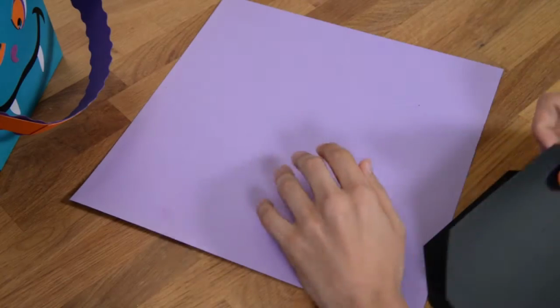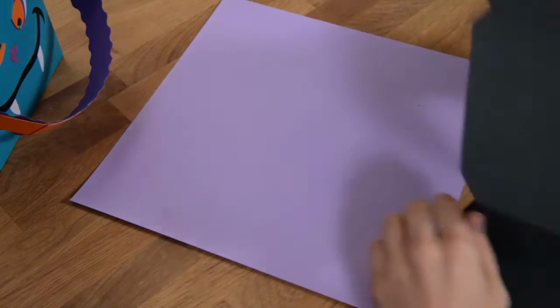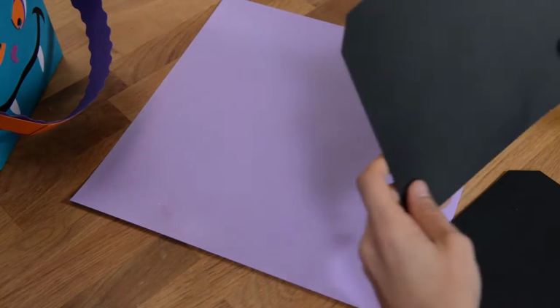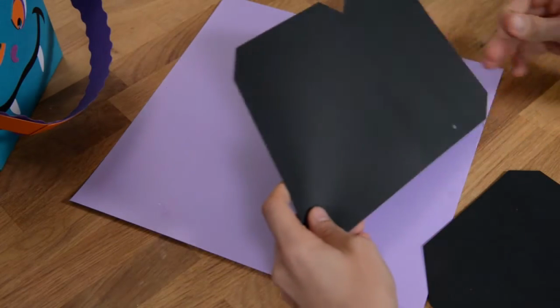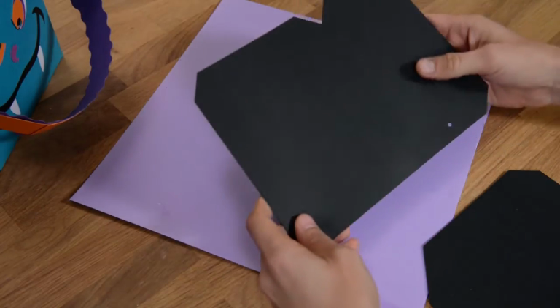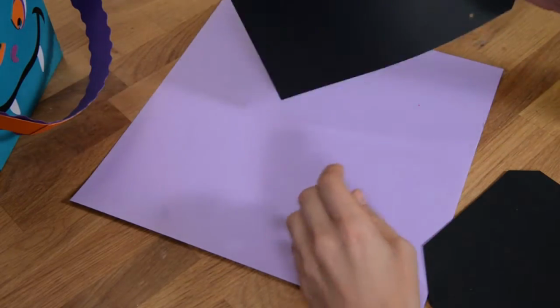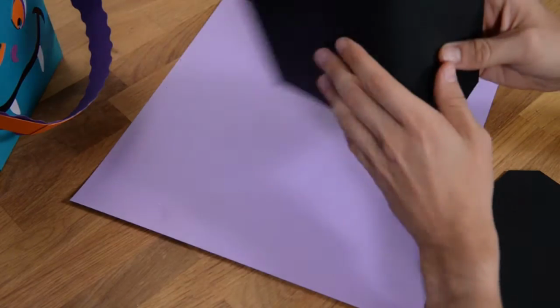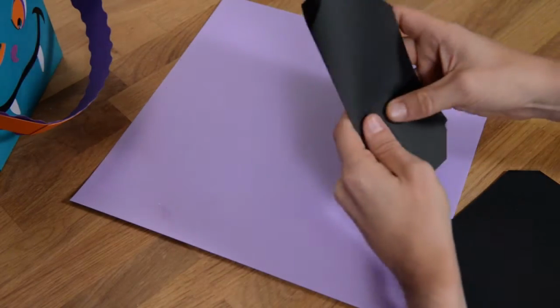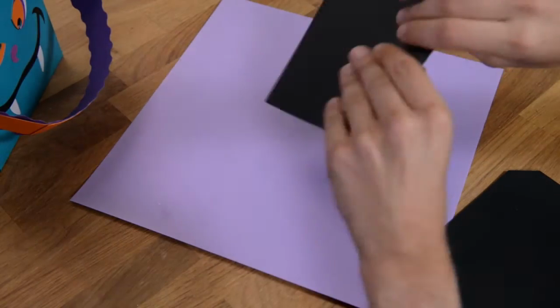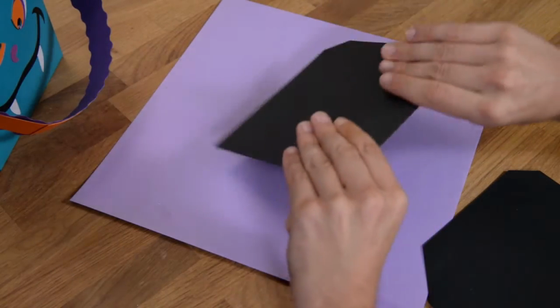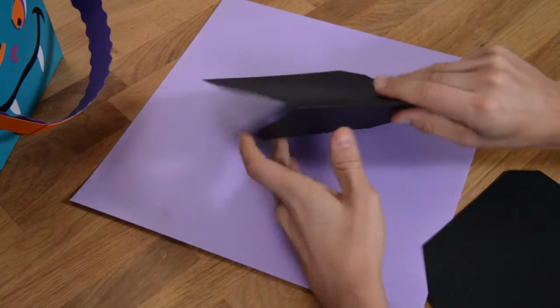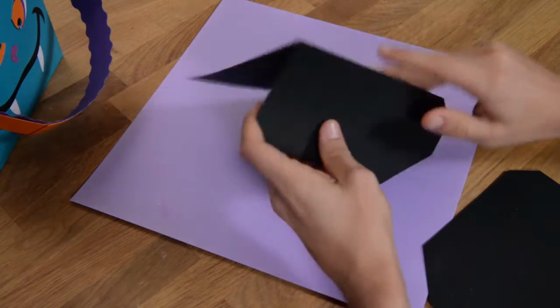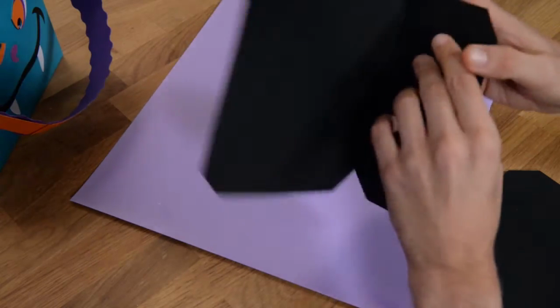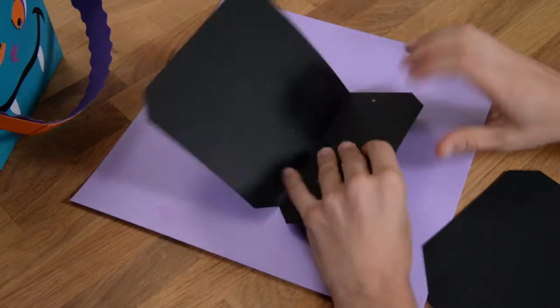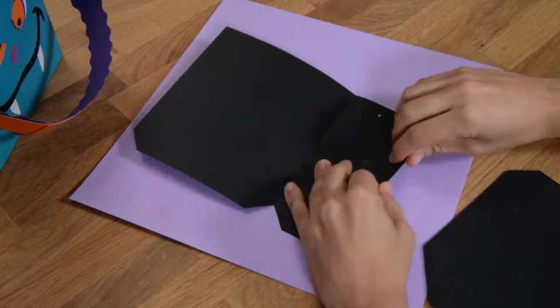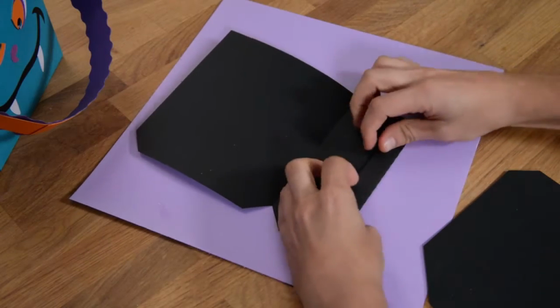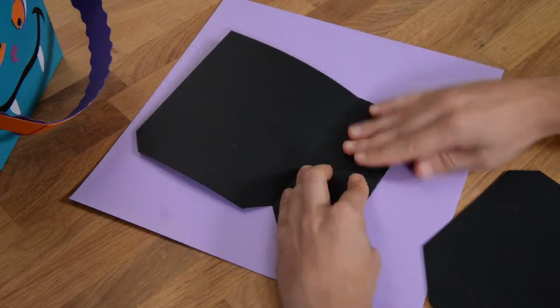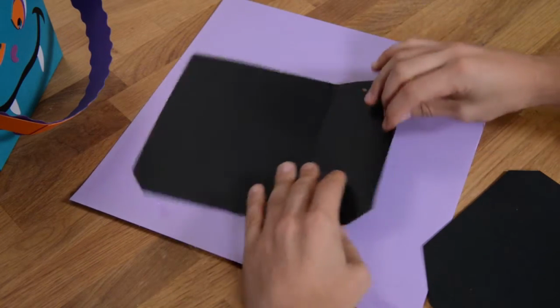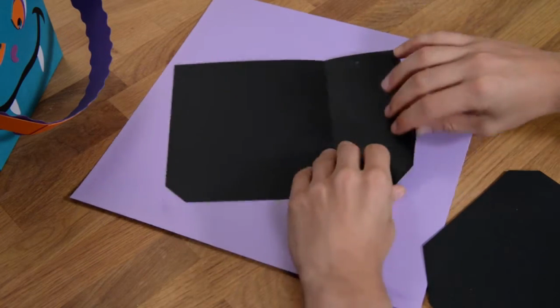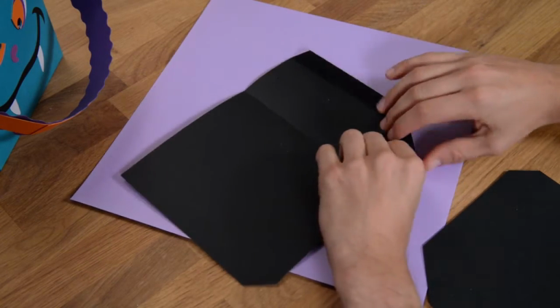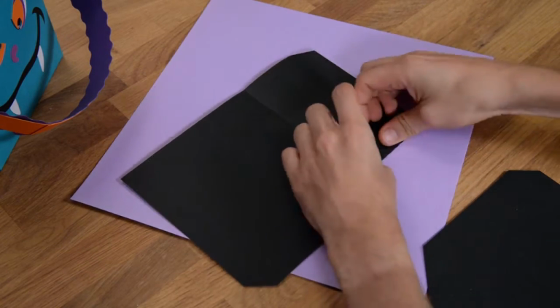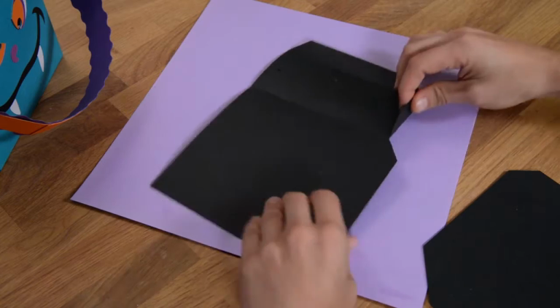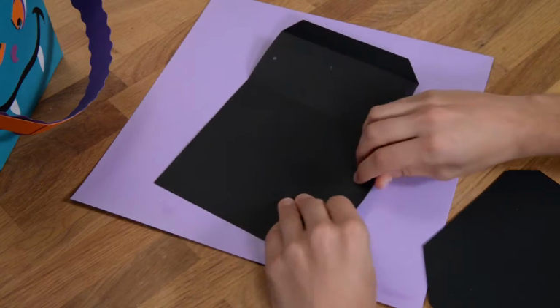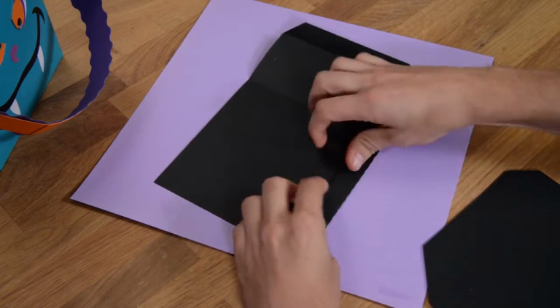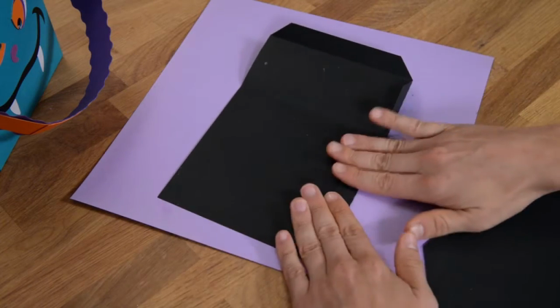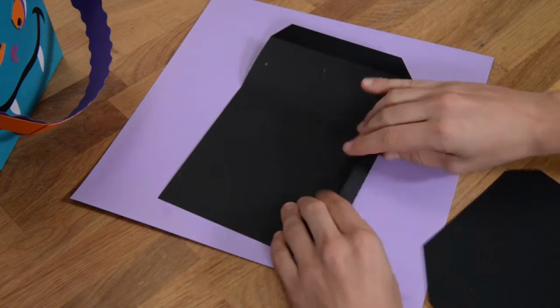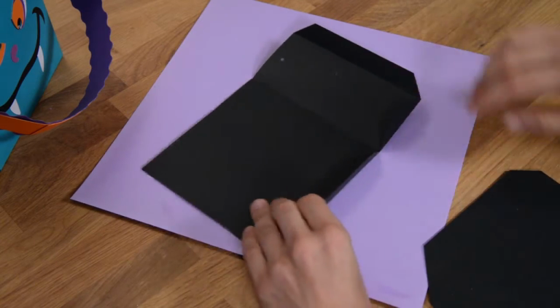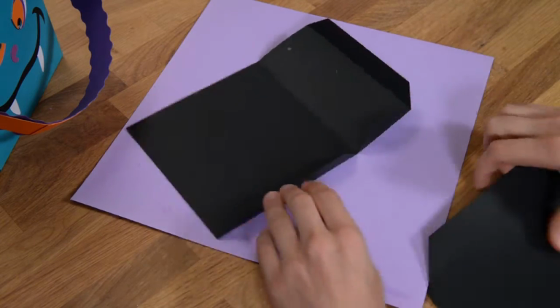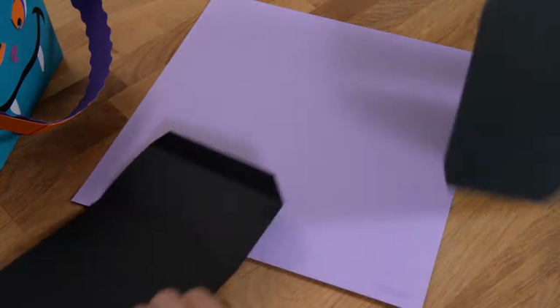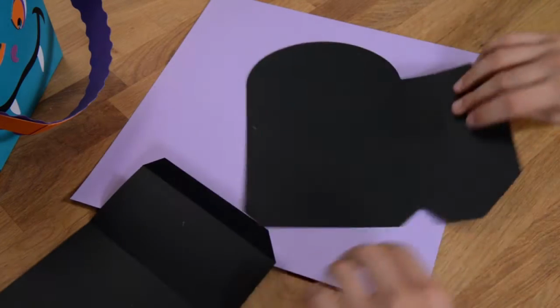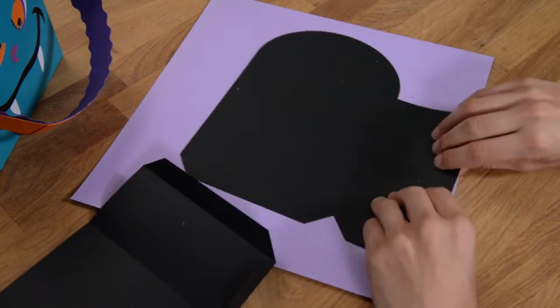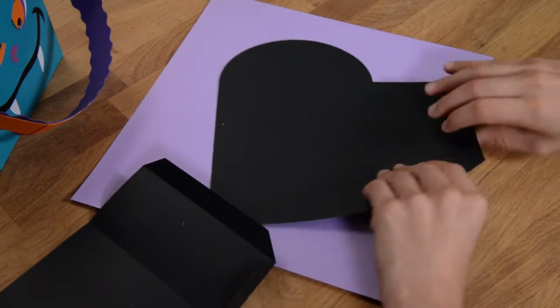In this video, we're going to put together our Count treat bag, and we're going to begin with our black pieces using AC cardstock here, and we've got two of these.